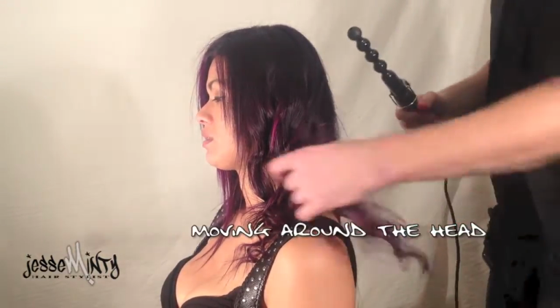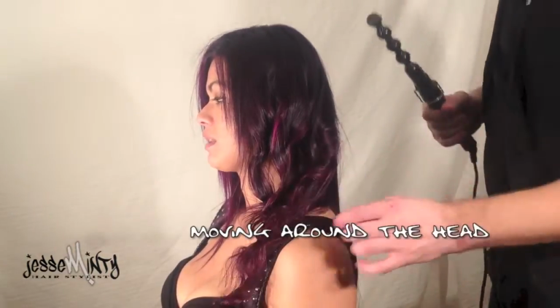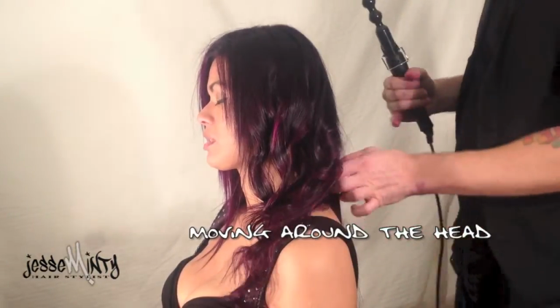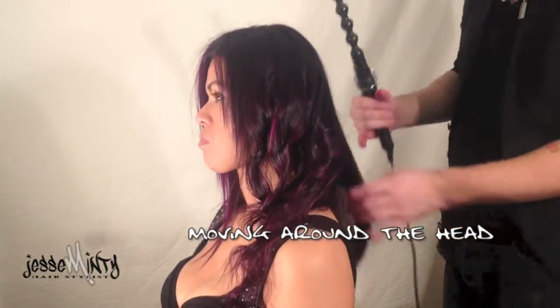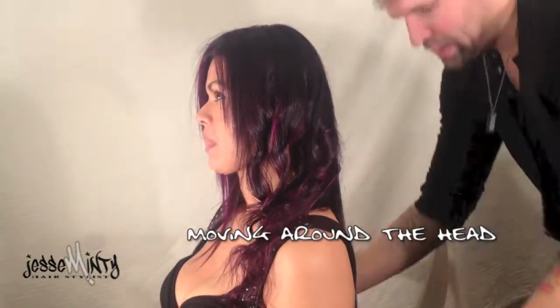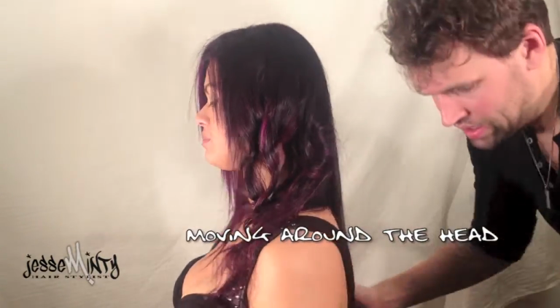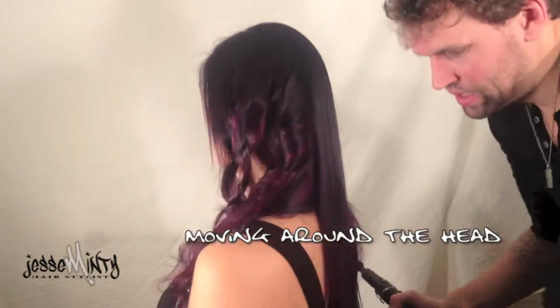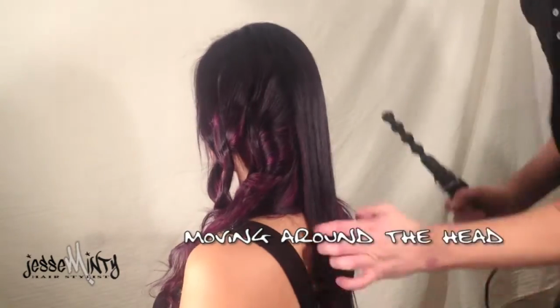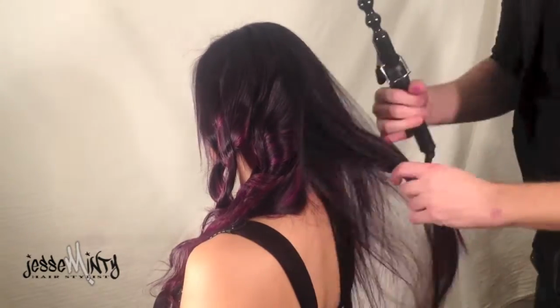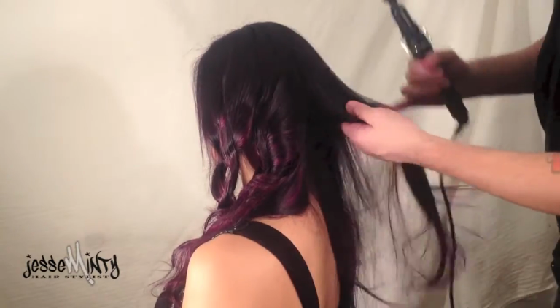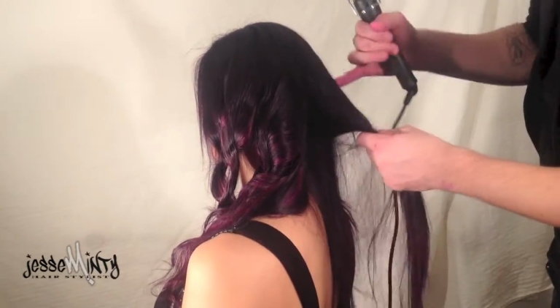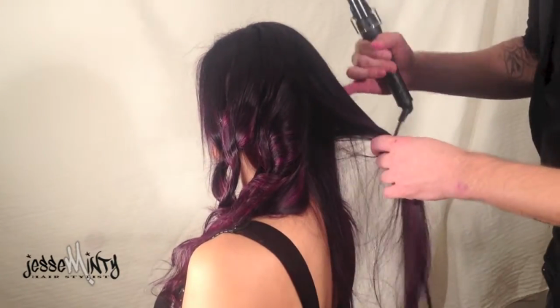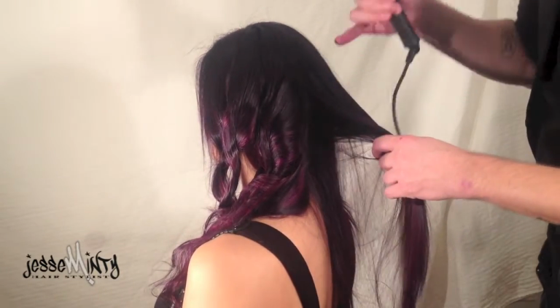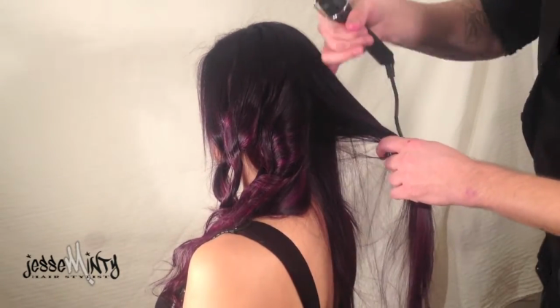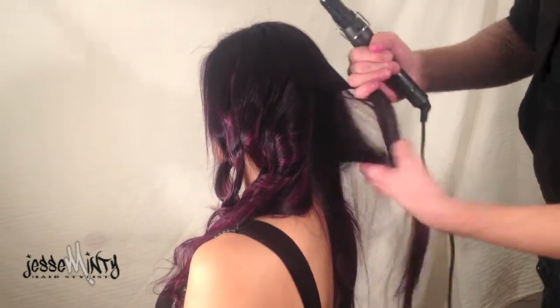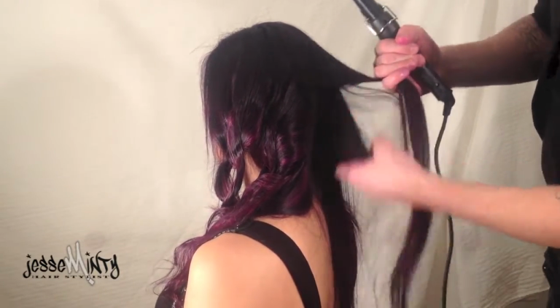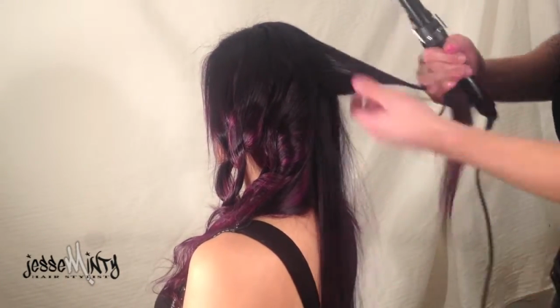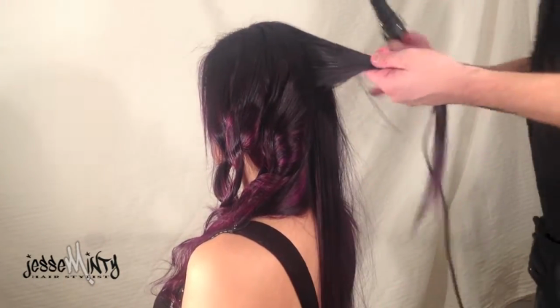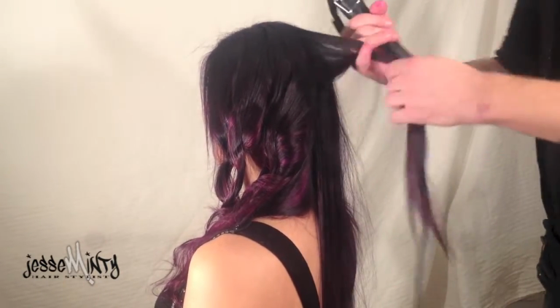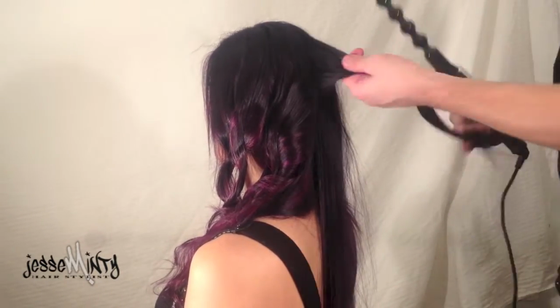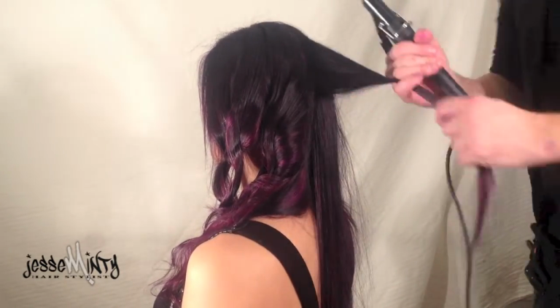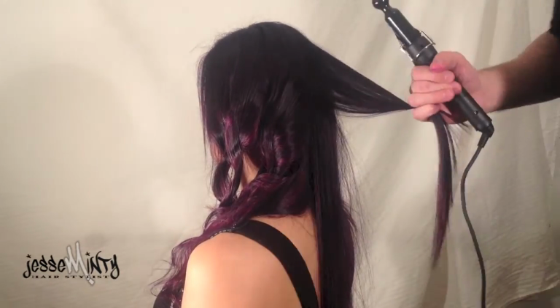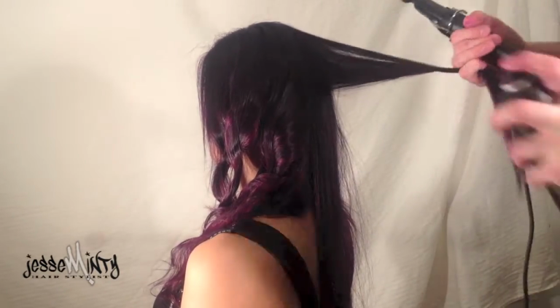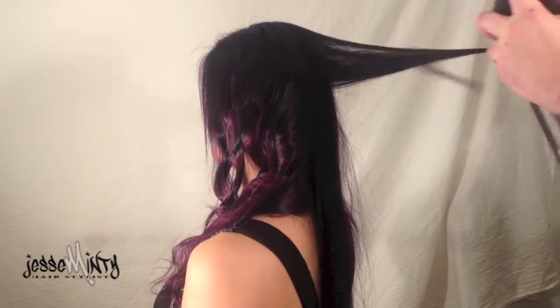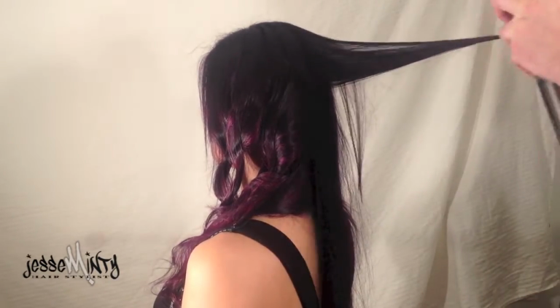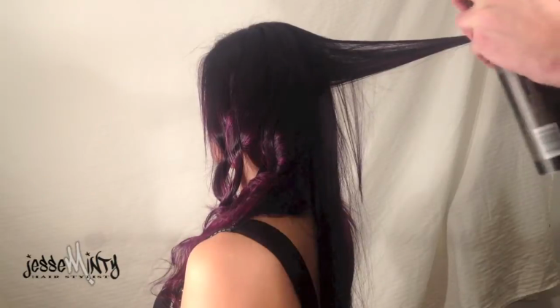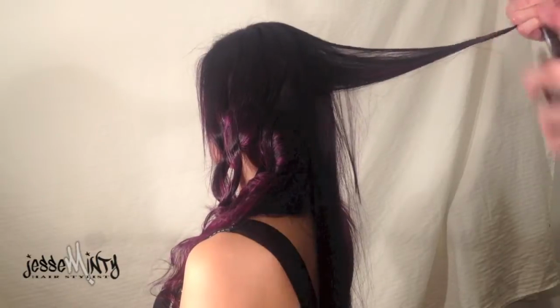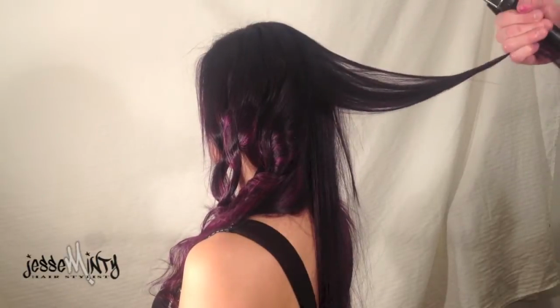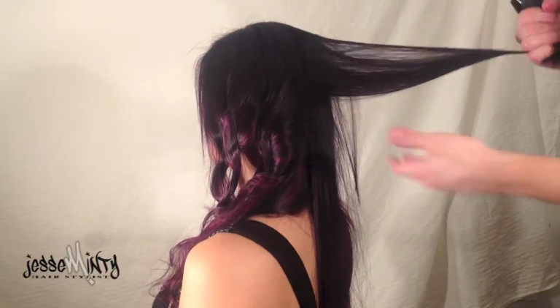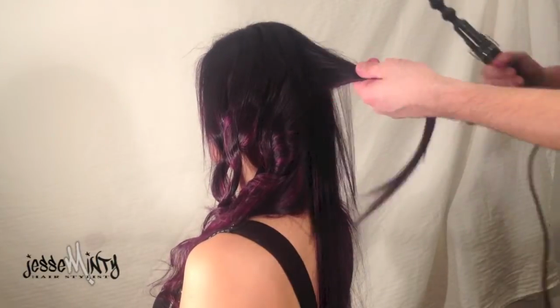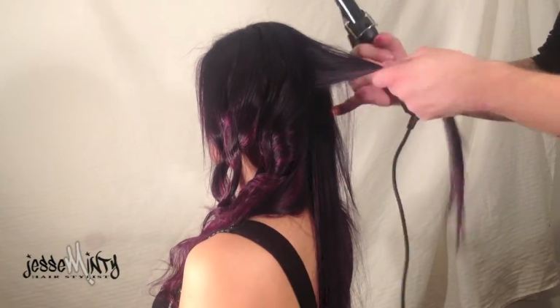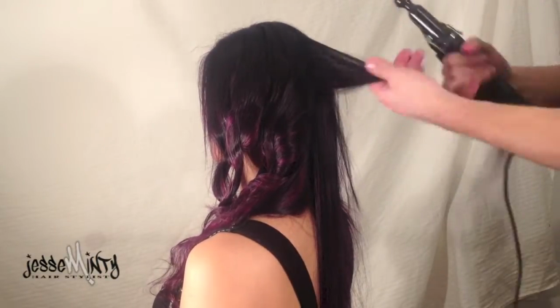Moving around the head, think of the head as a pie with many different slices. If you were to section everything from the crown, or the middle of the head, there are a range of pieces.